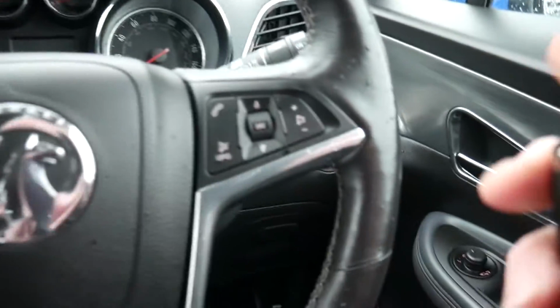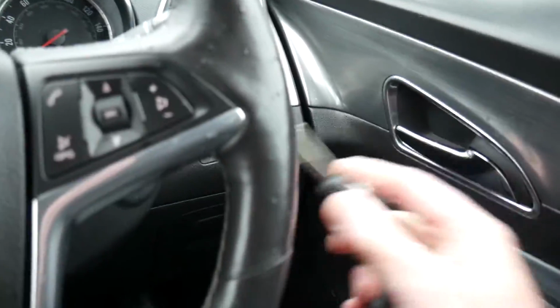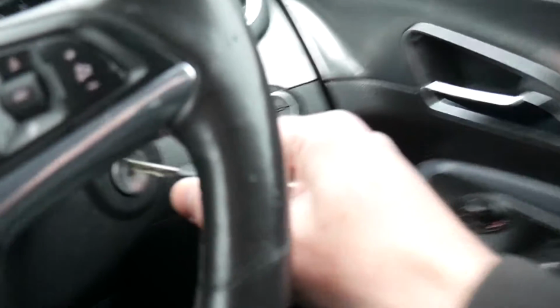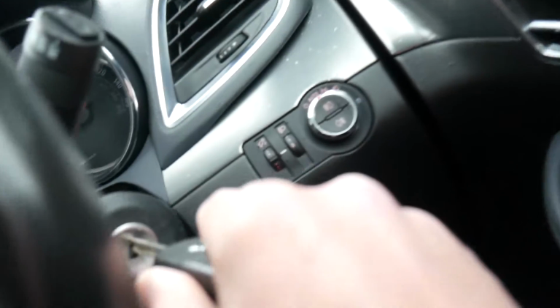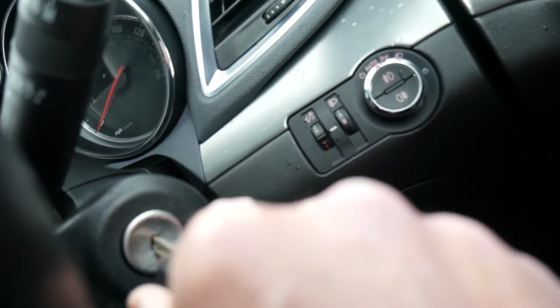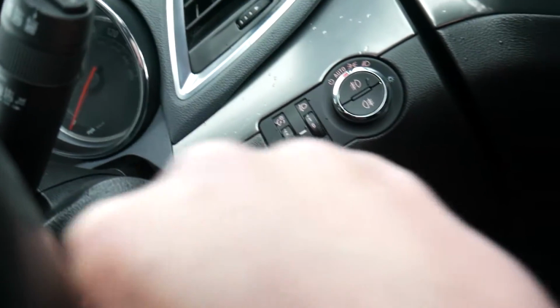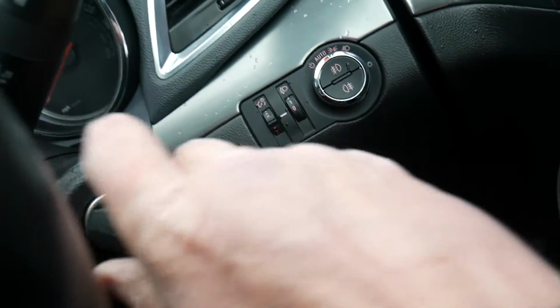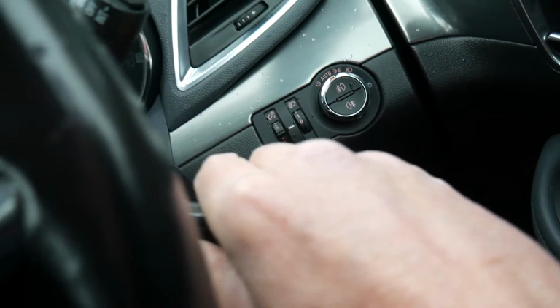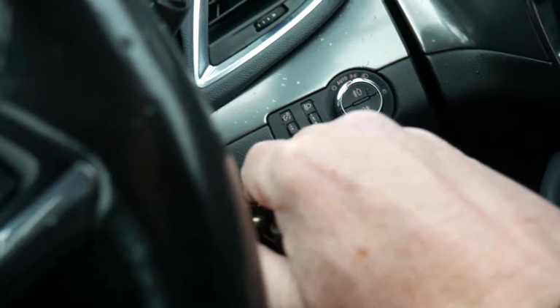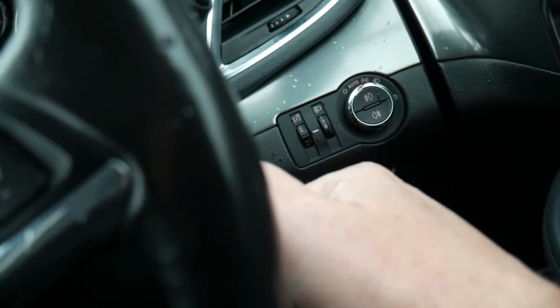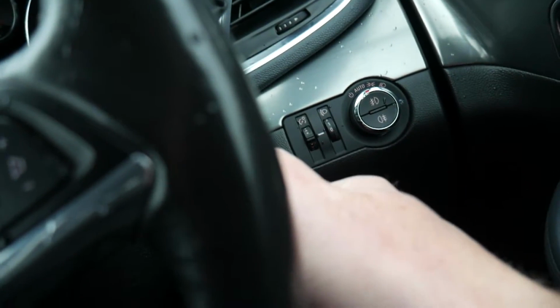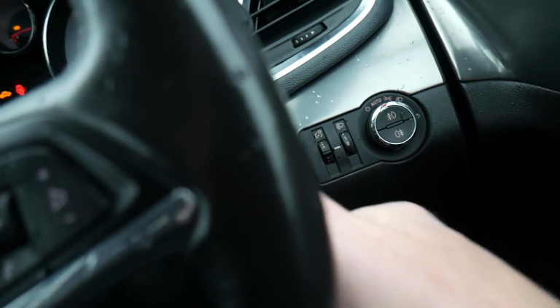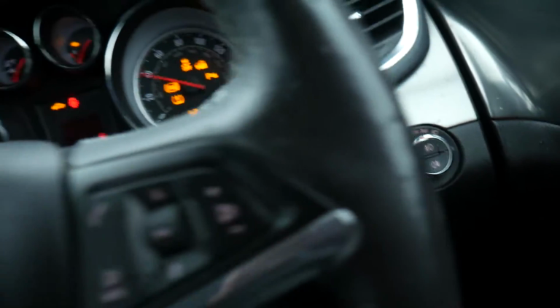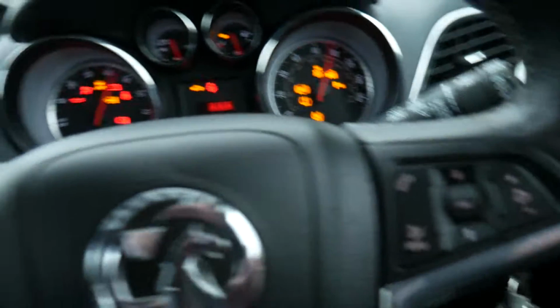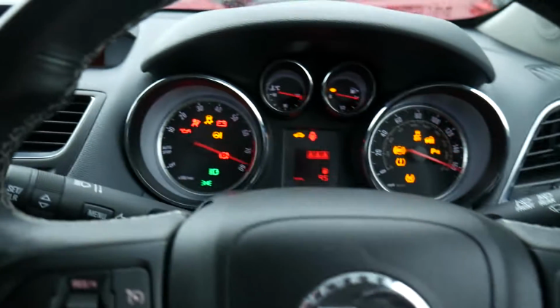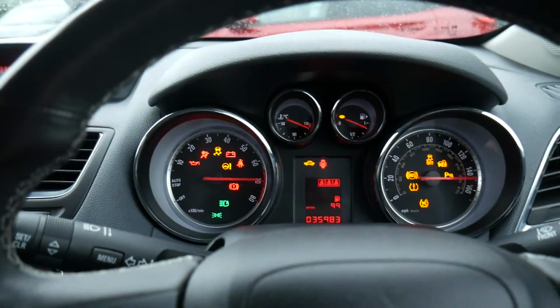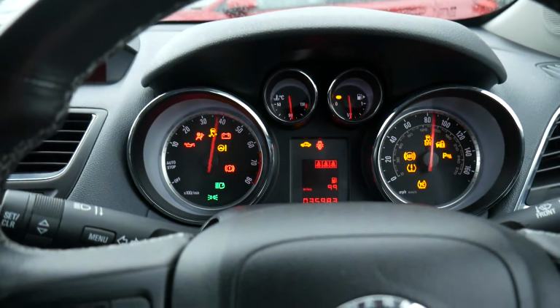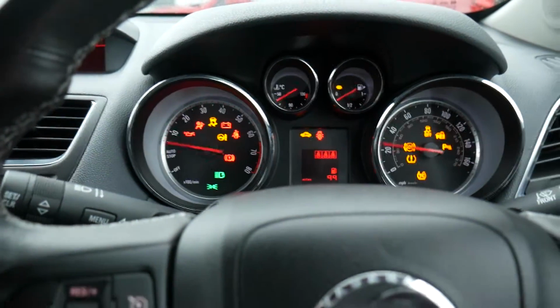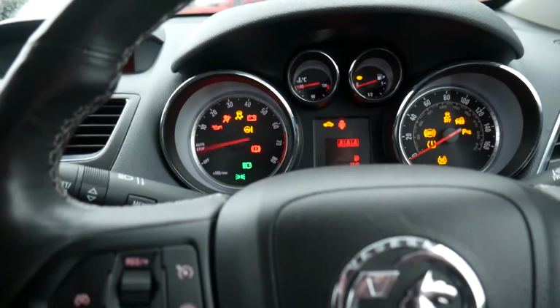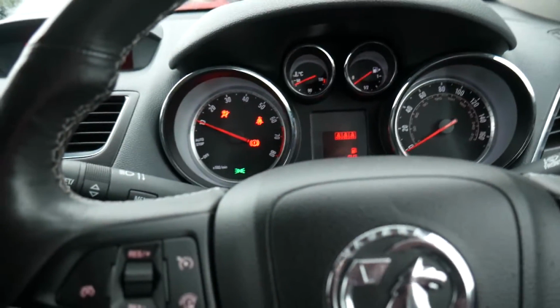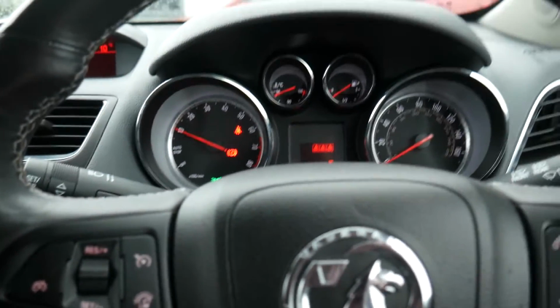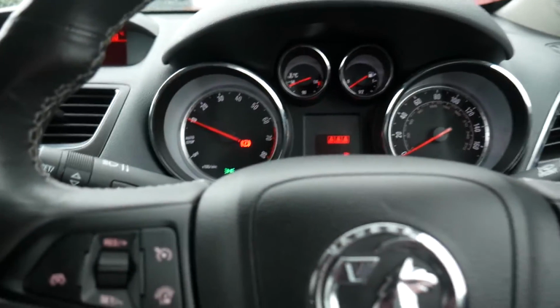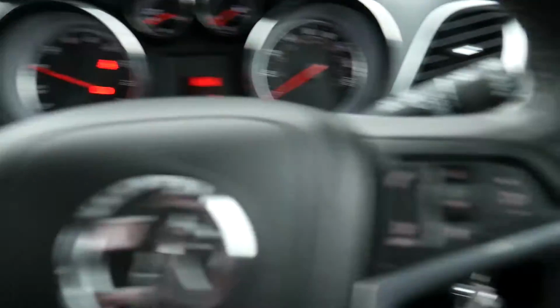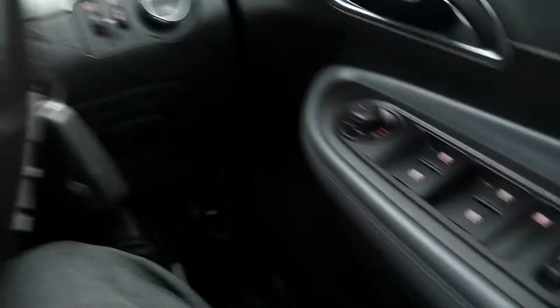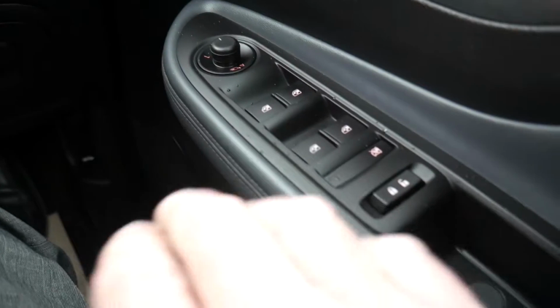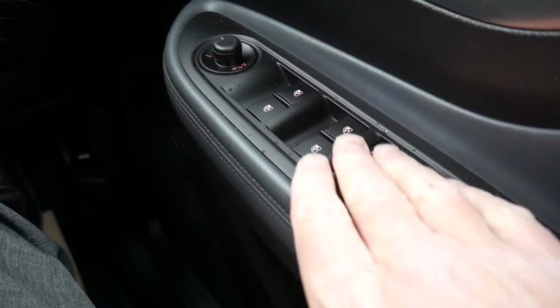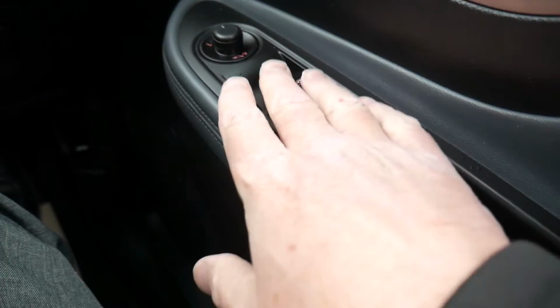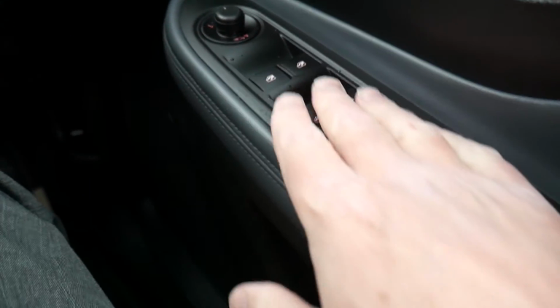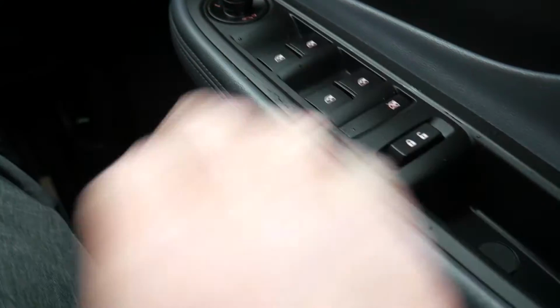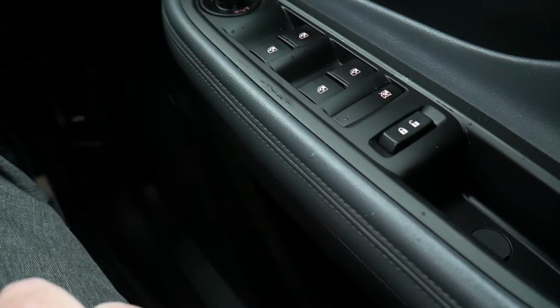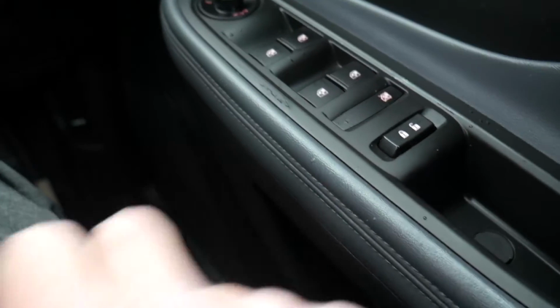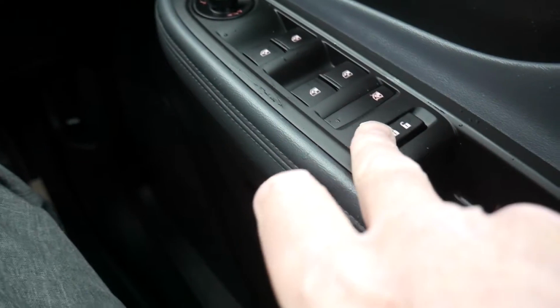To start the car, insert the key, clutch down, give it a turn — everything comes into life. You've got all your electric windows controlled from the driver's armrest.